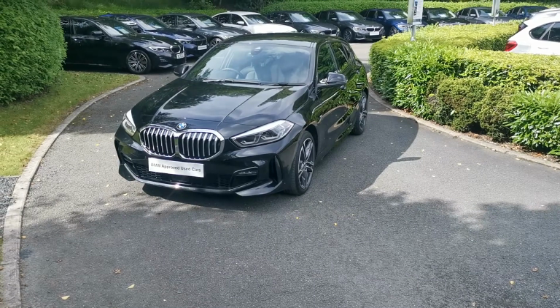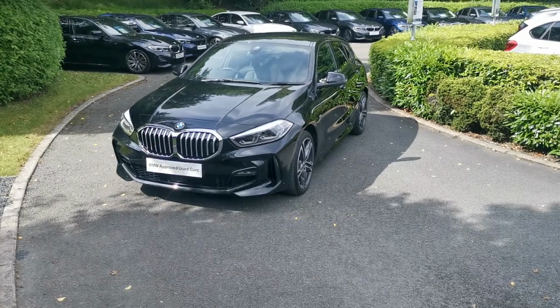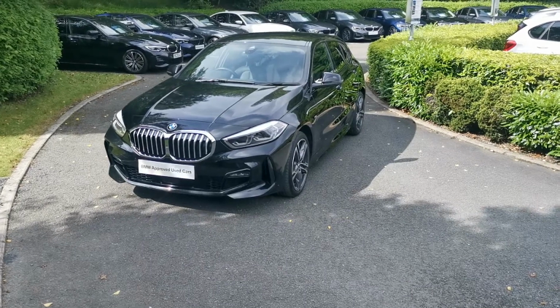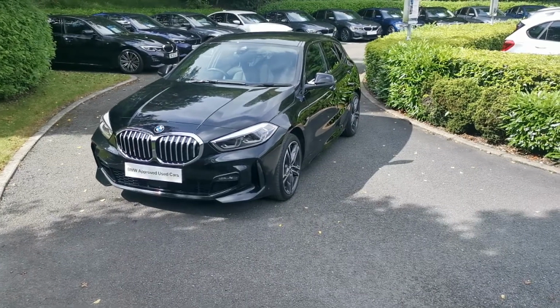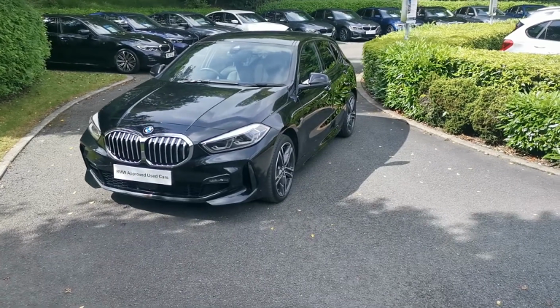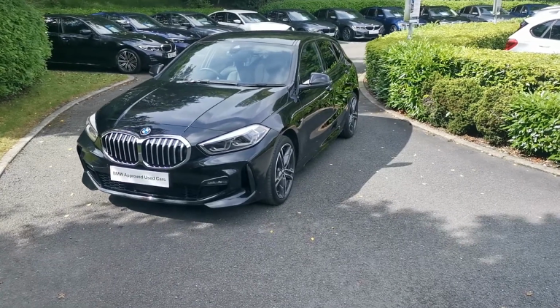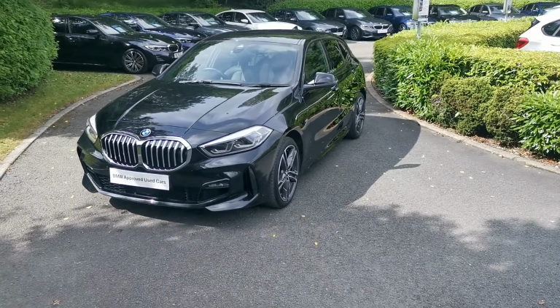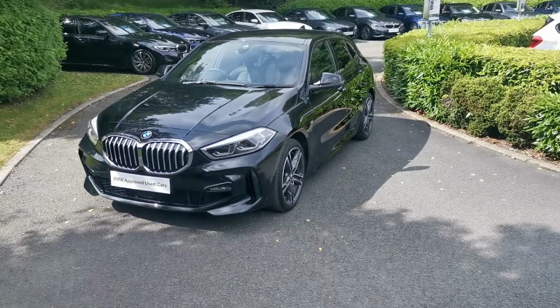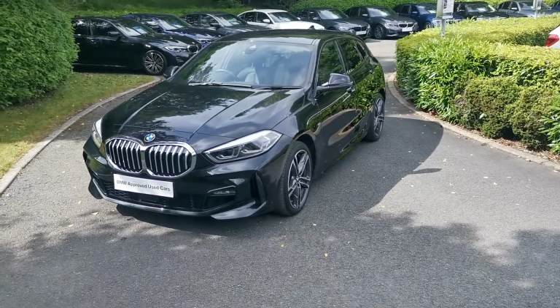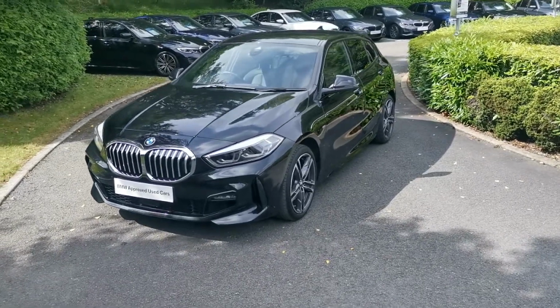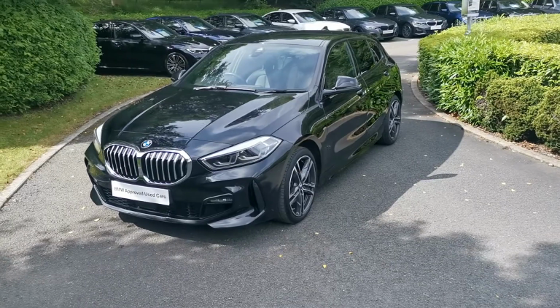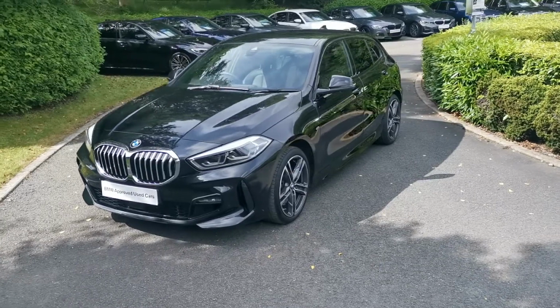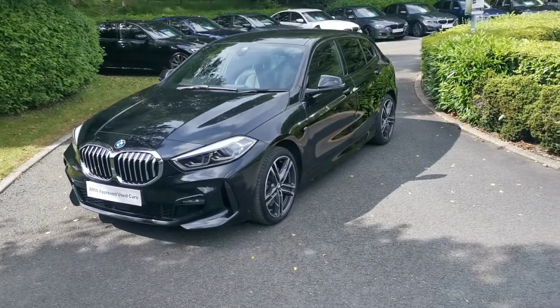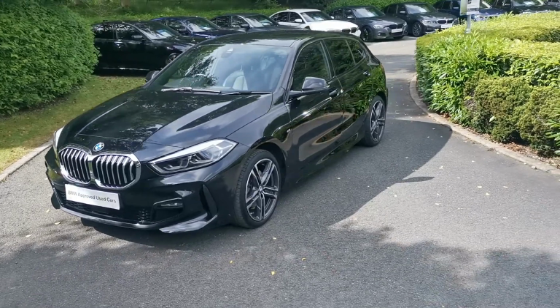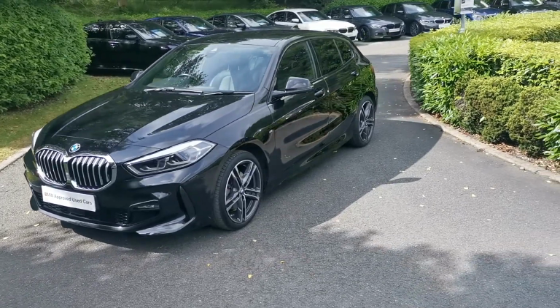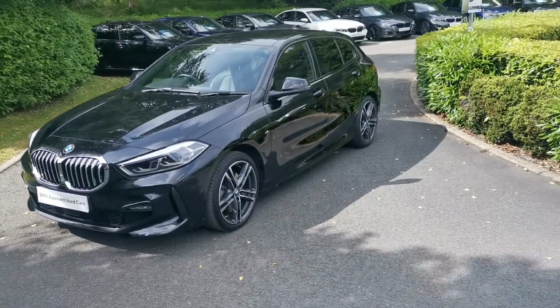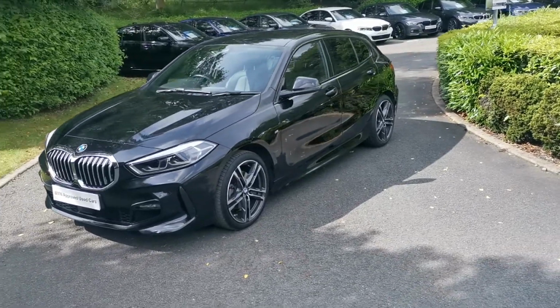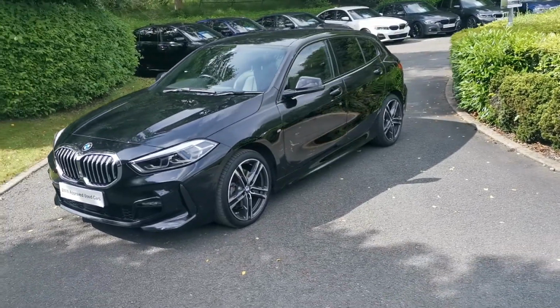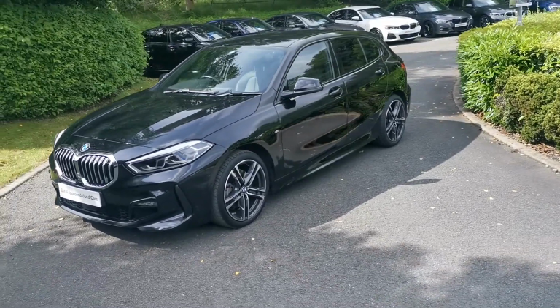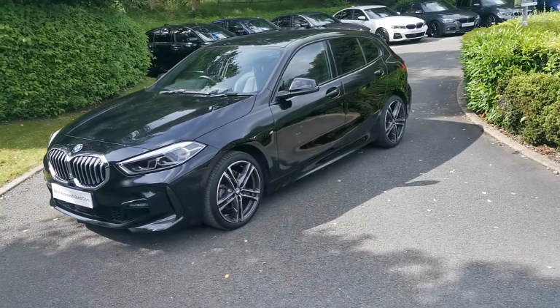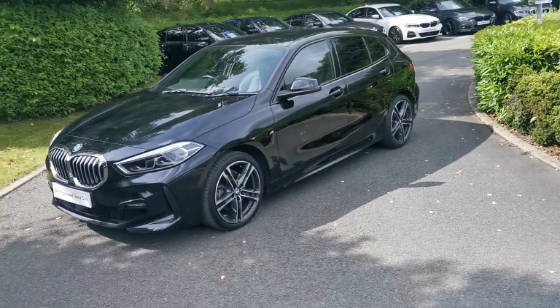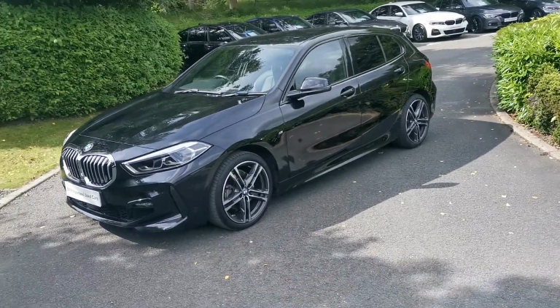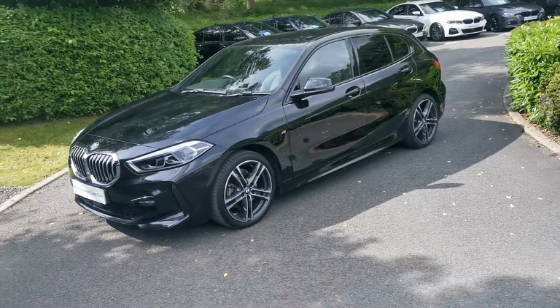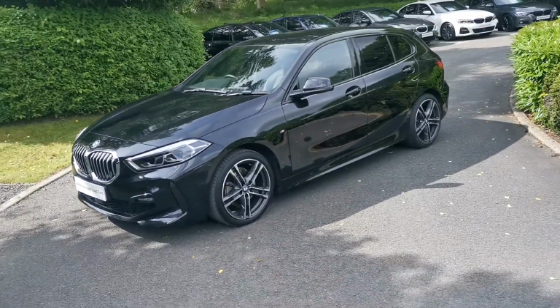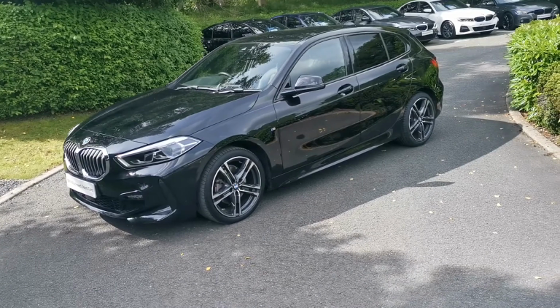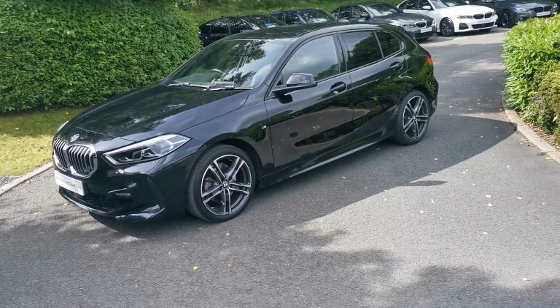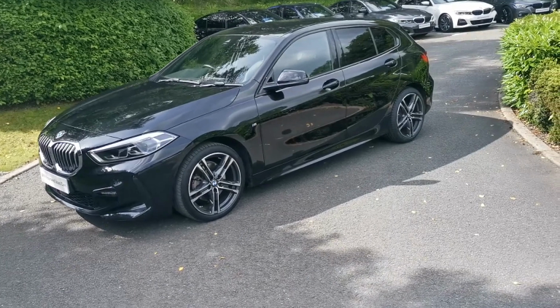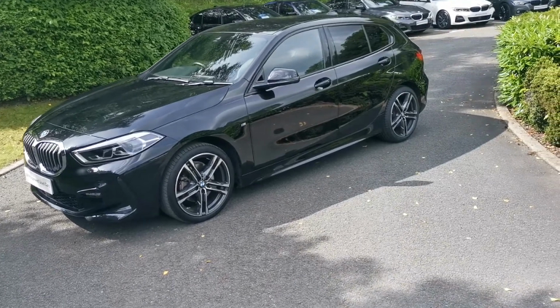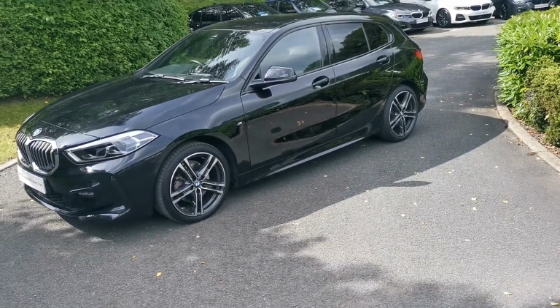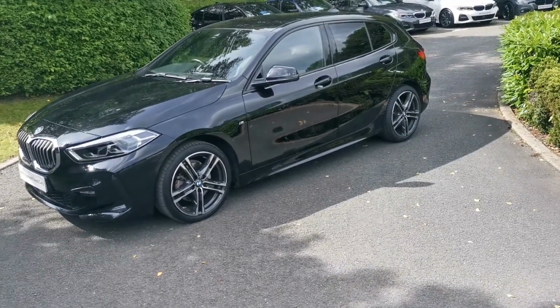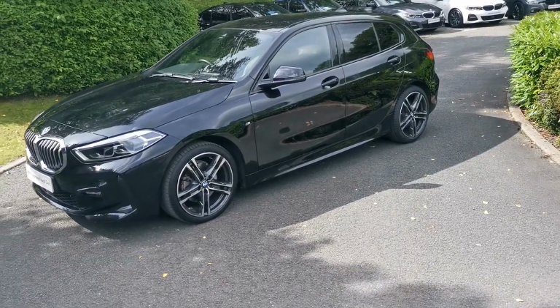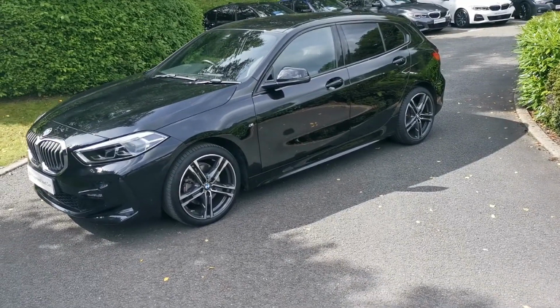Hello and welcome to Lloyd Southlake's BMW. Today we have this 118i M Sport five-door hatchback. This car is finished in black sapphire metallic and is an October 2020 registered vehicle.